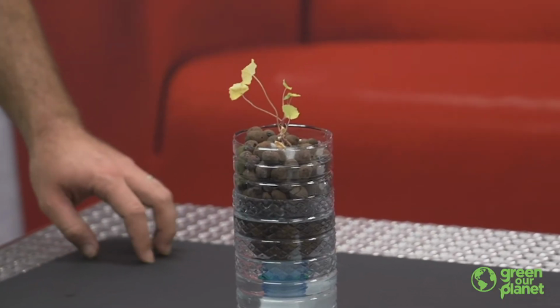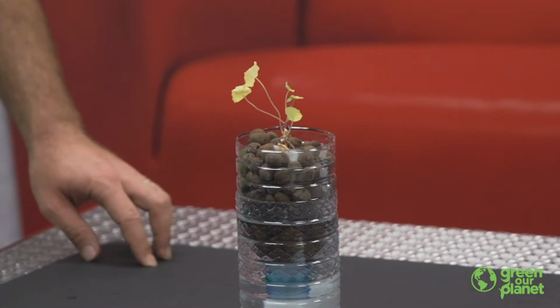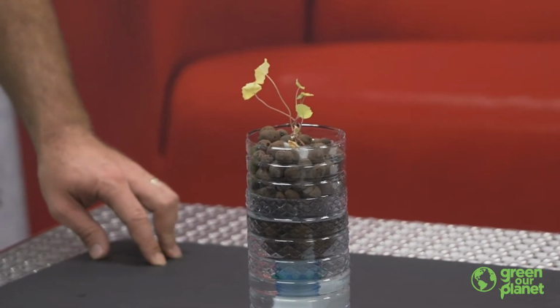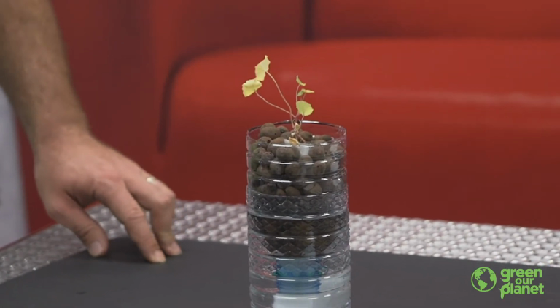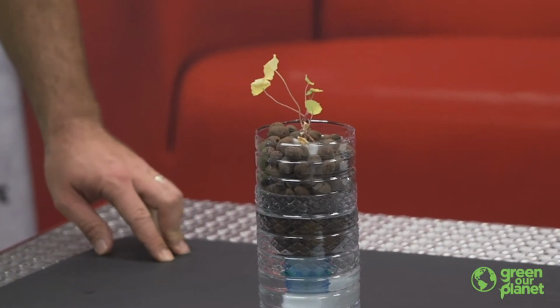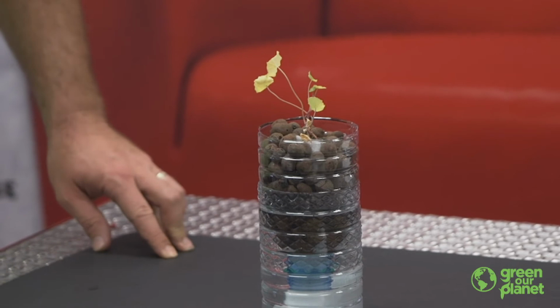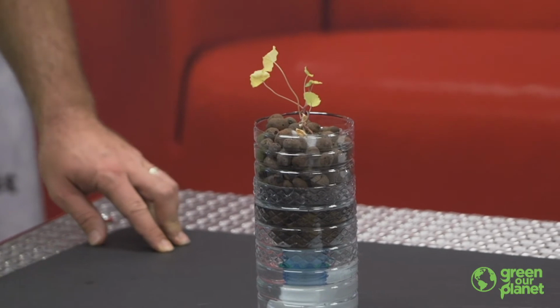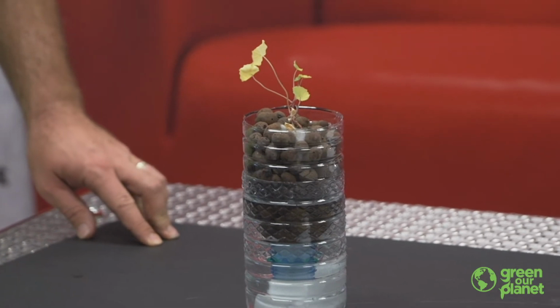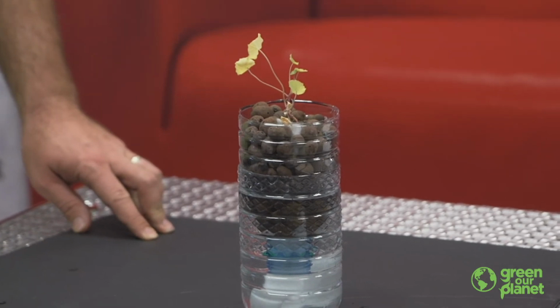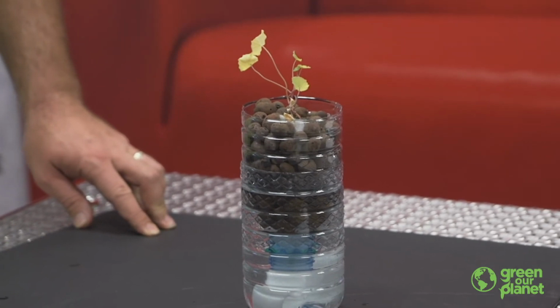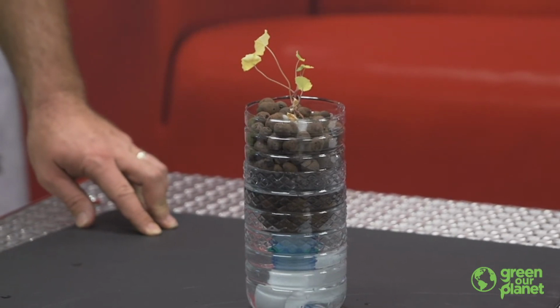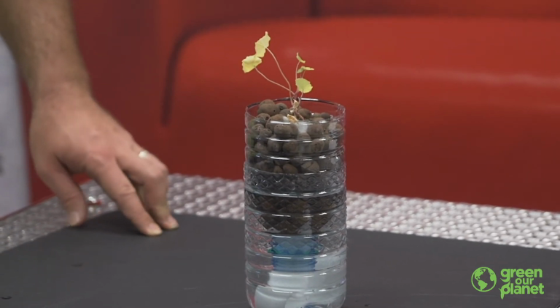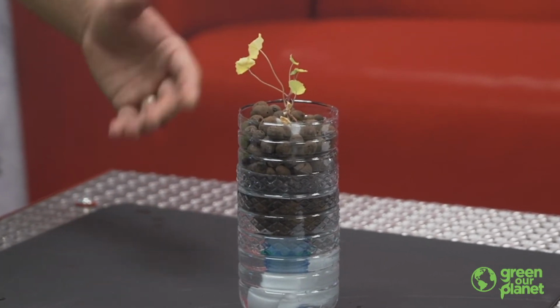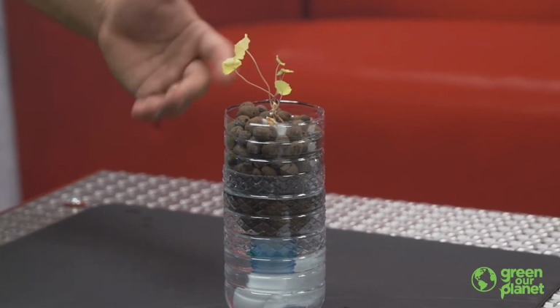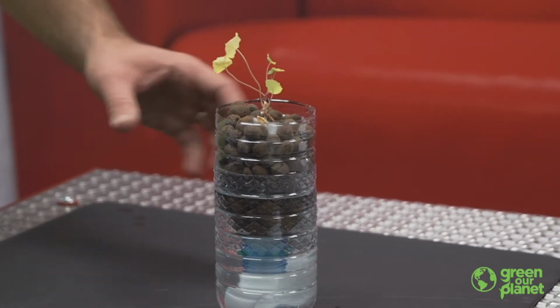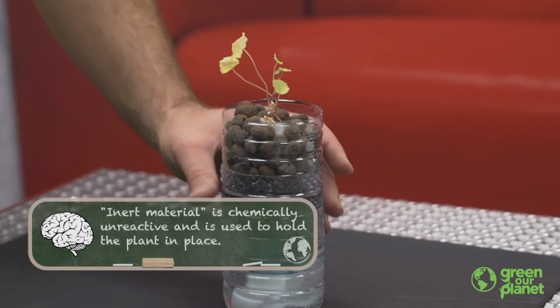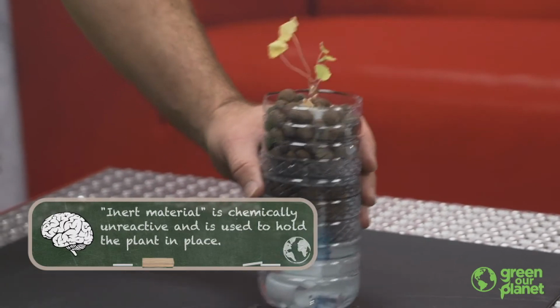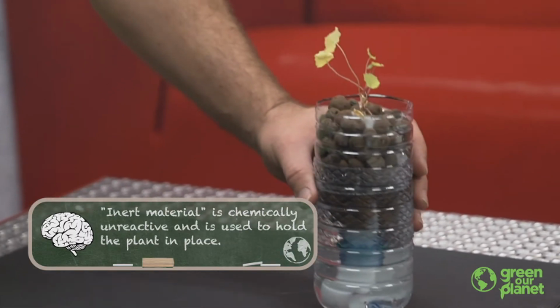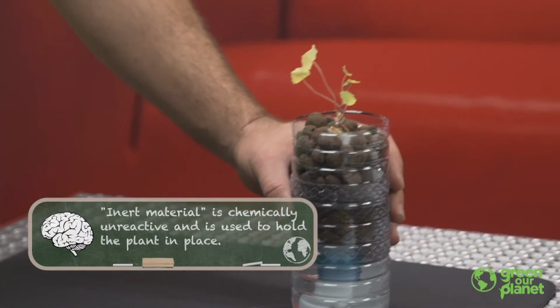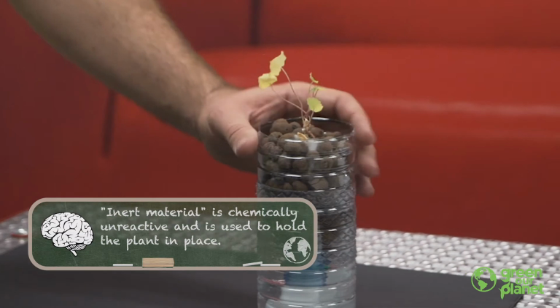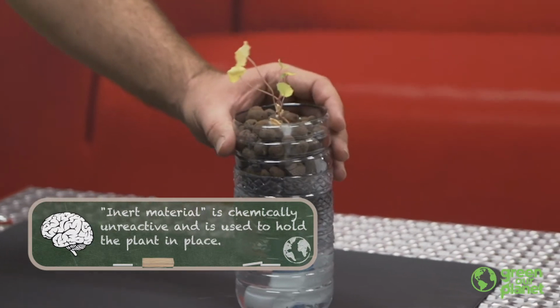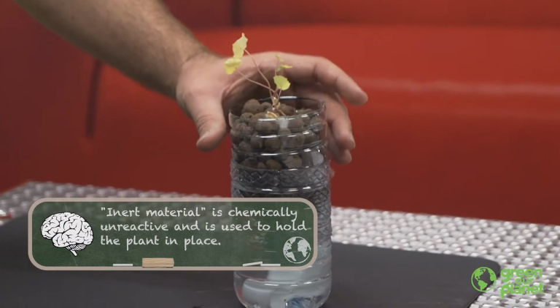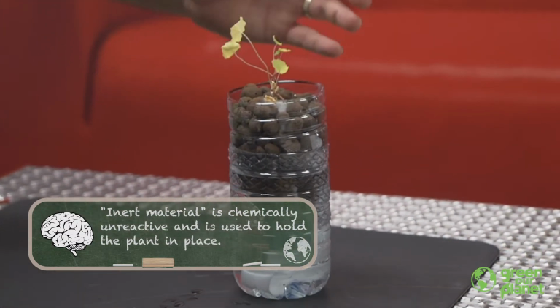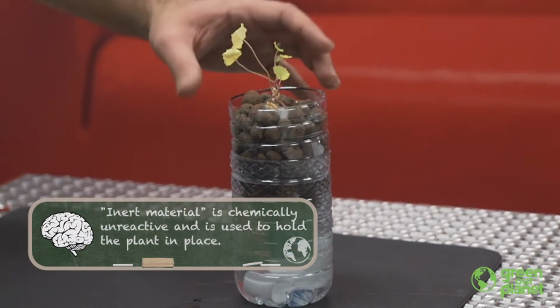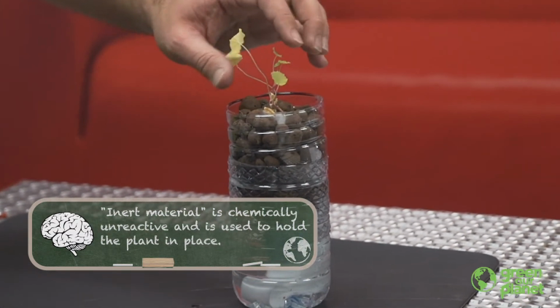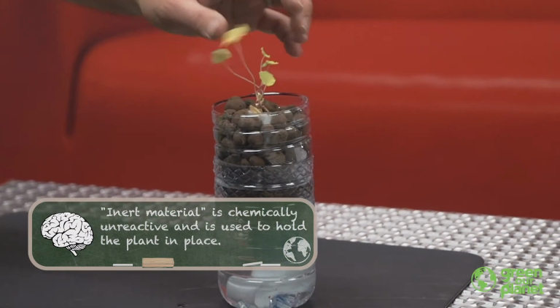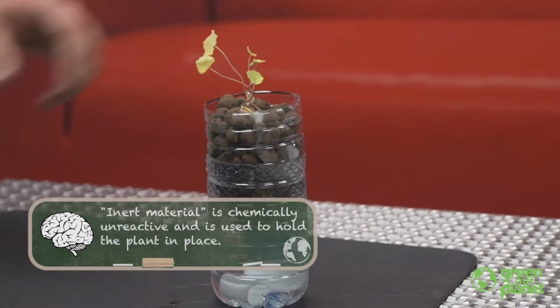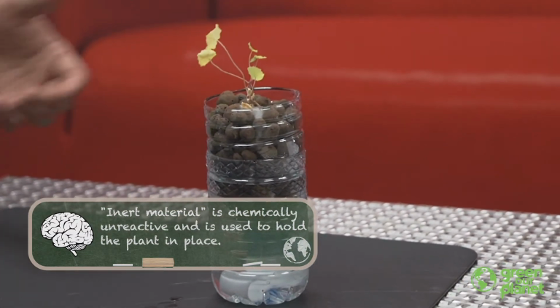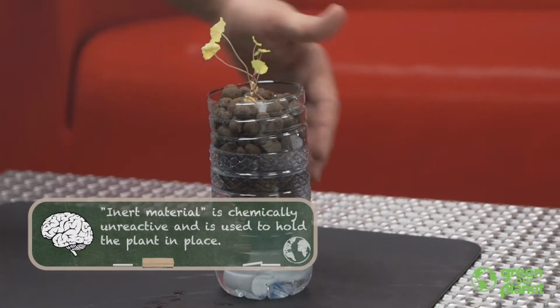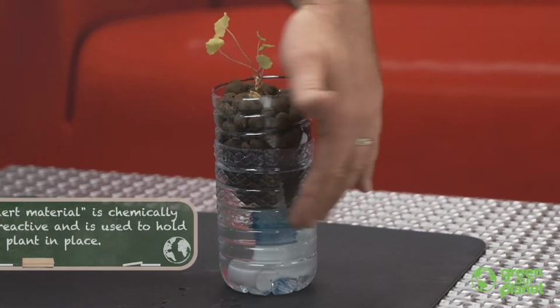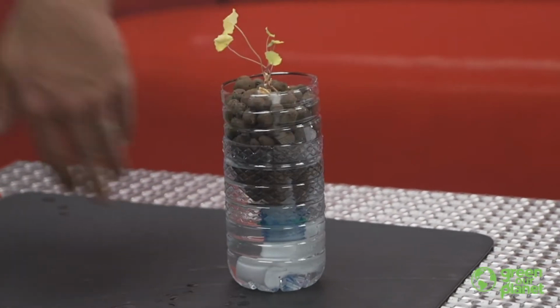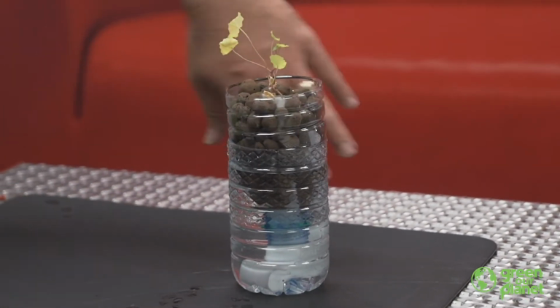The plant is going to be growing in a container of media — an inert material such as the clay pellets we have today, coconut coir, peat moss — there's a variety of things you can use.